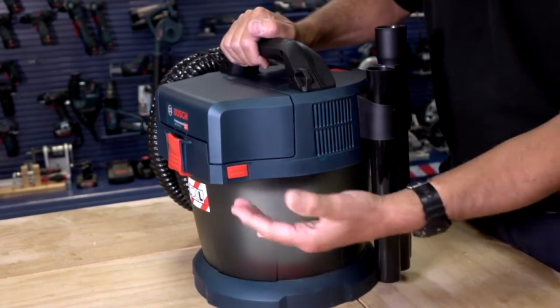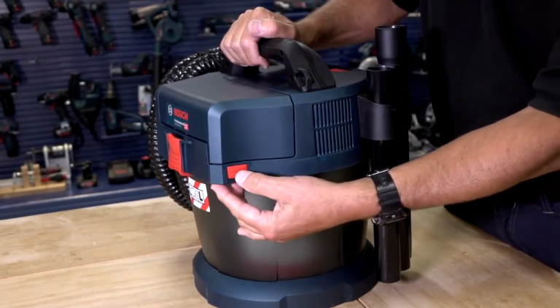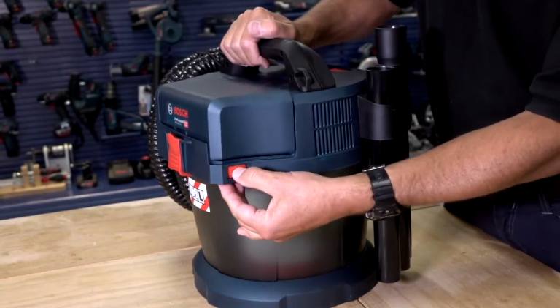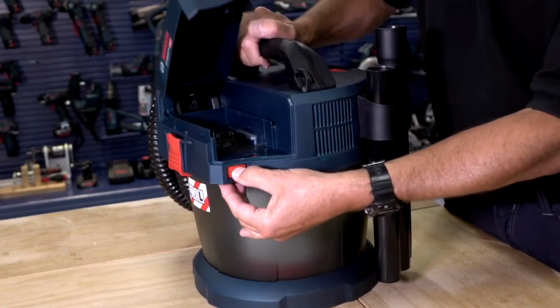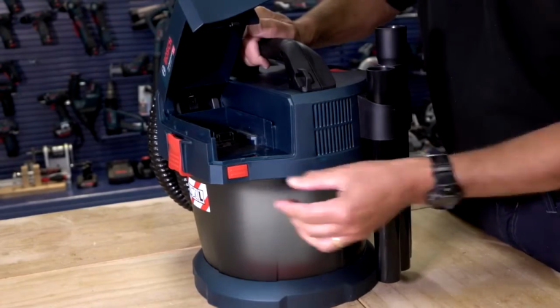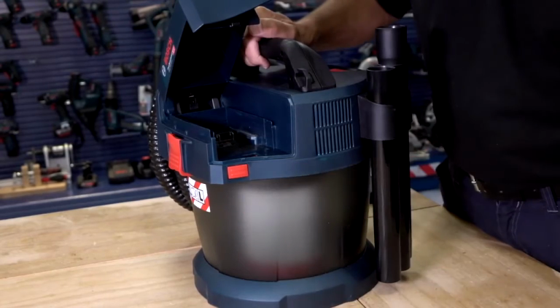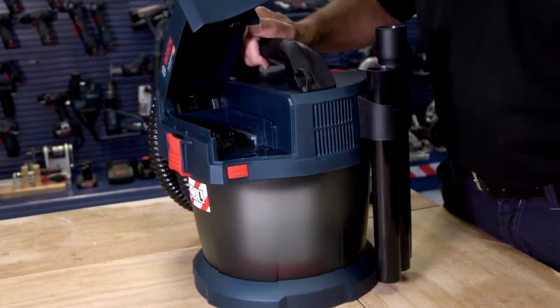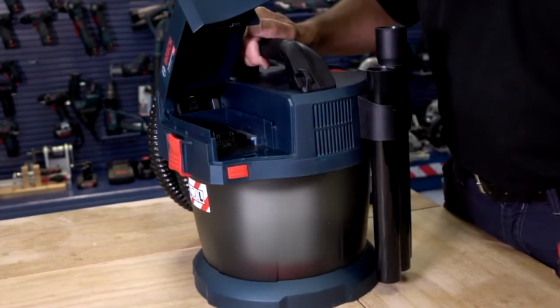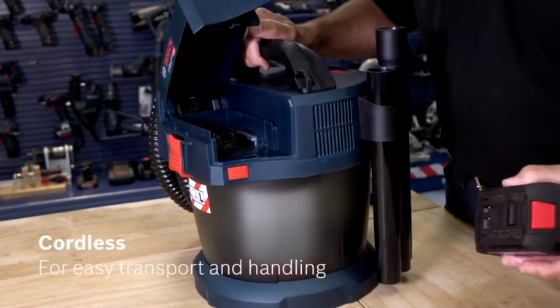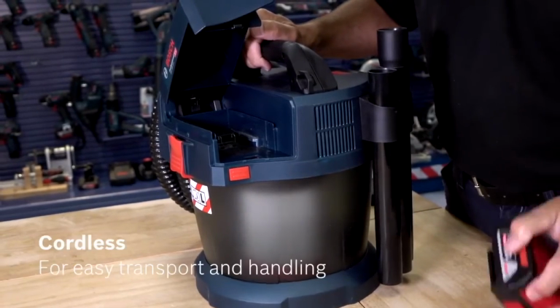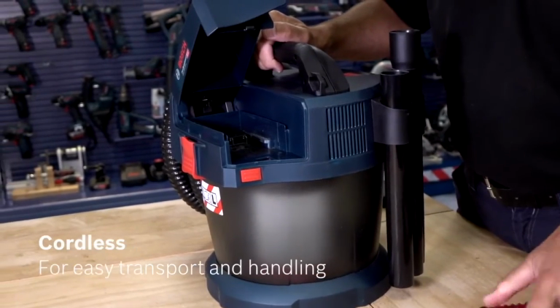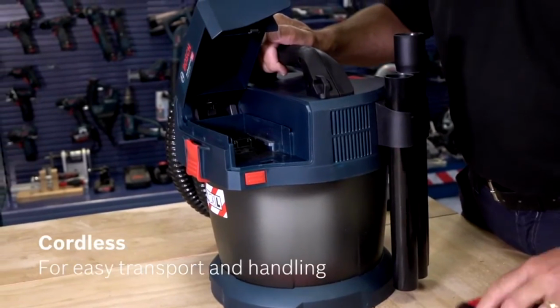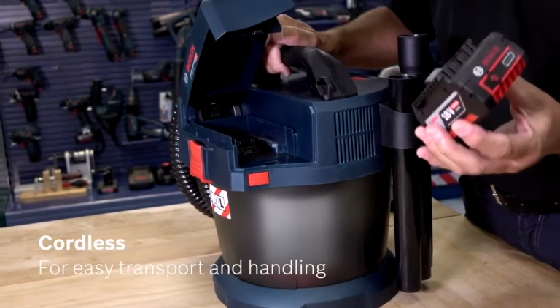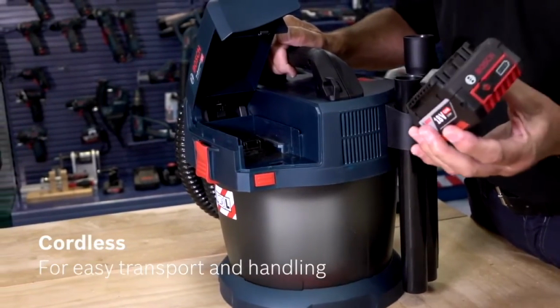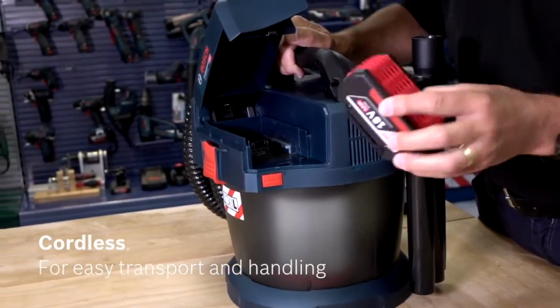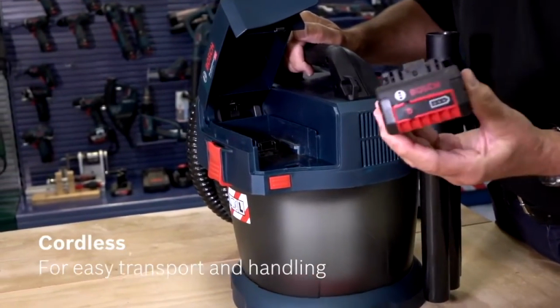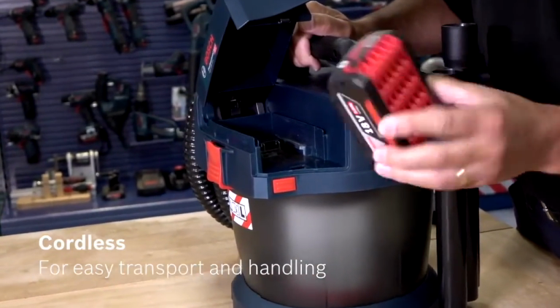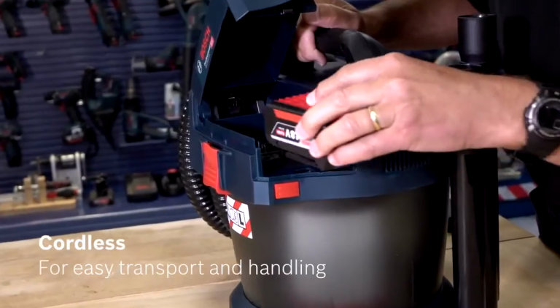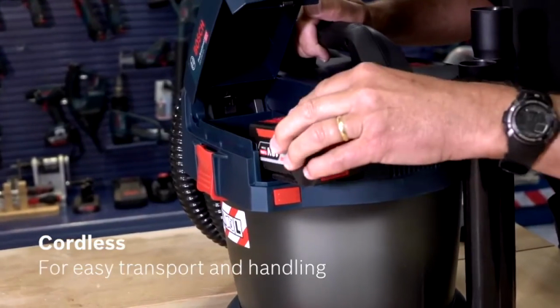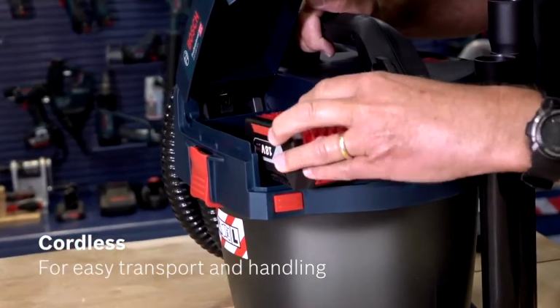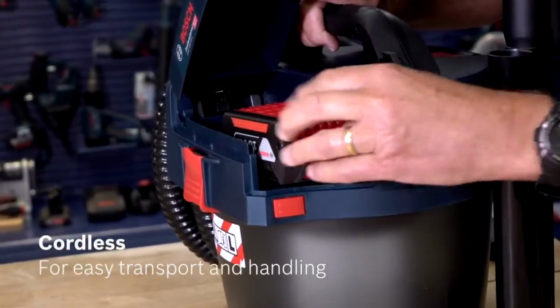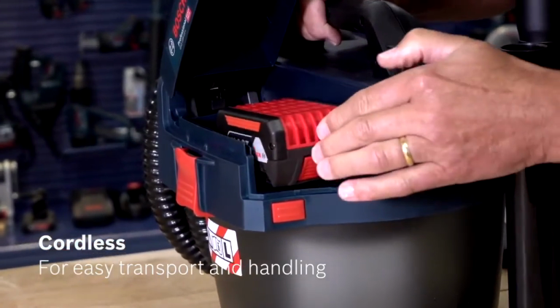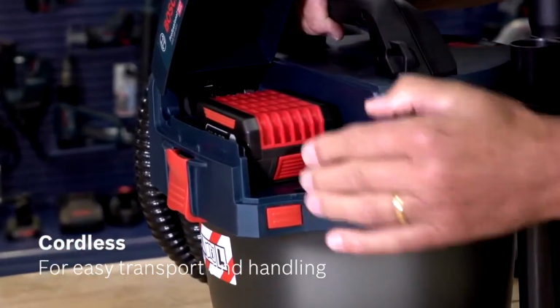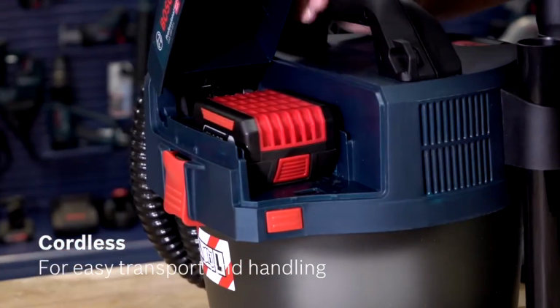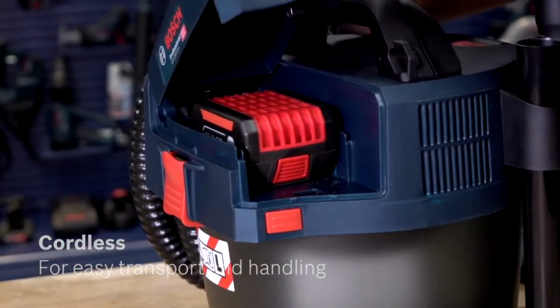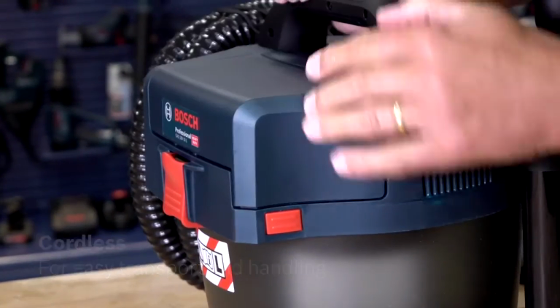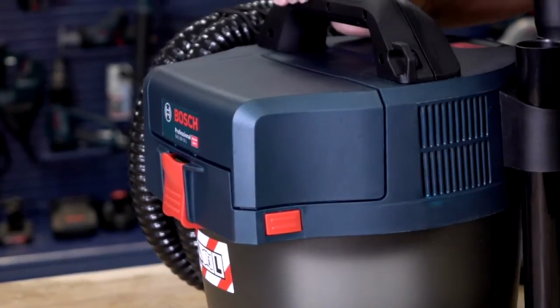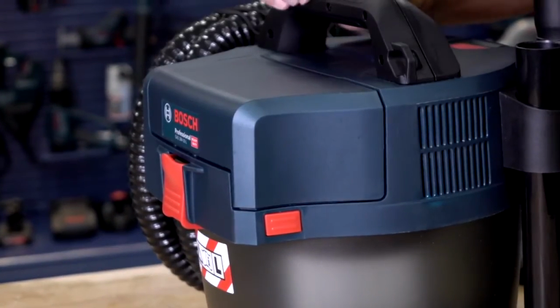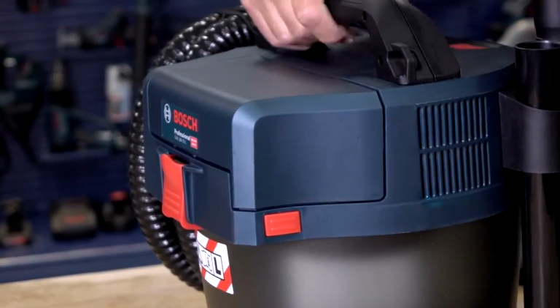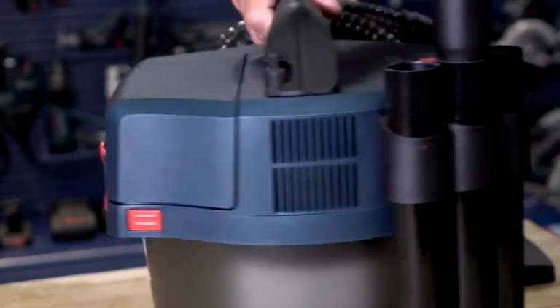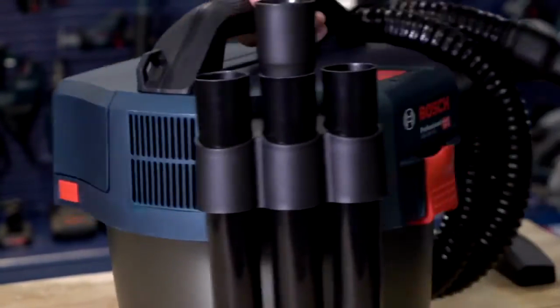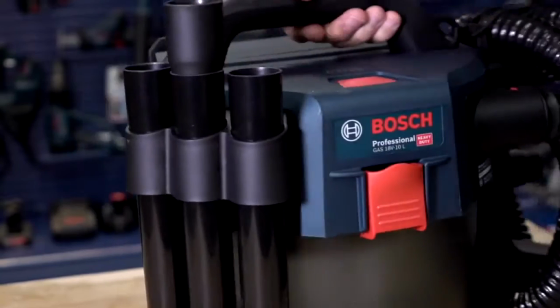The battery is installed here, 100% compatible with any capacity, any style or age of 18 volt lithium-ion Bosch battery. Close the lid and you're ready to roll.